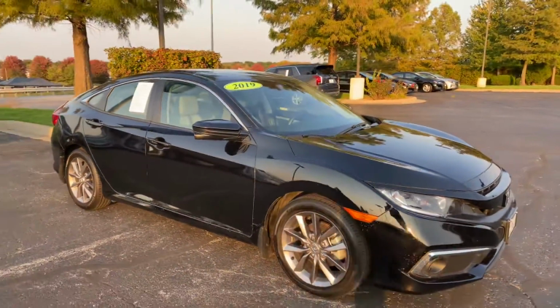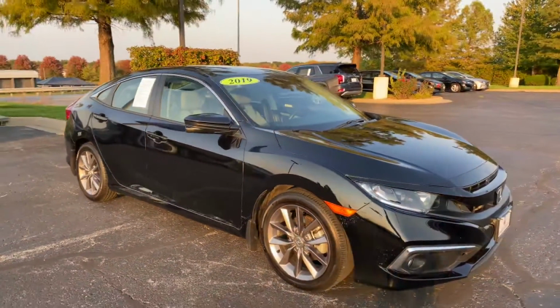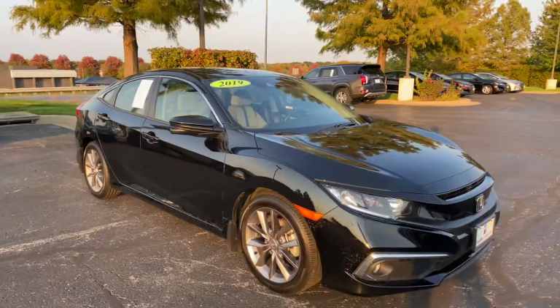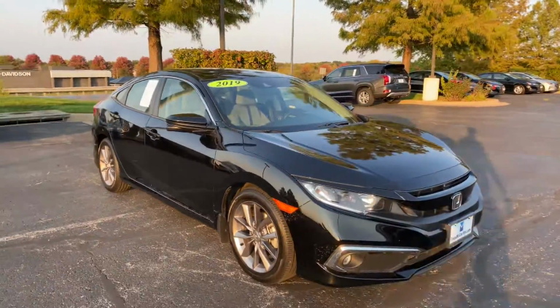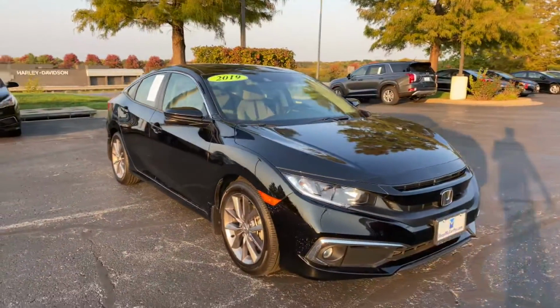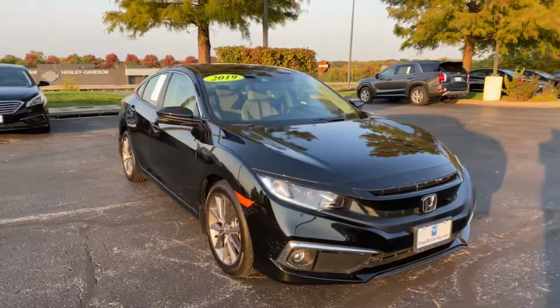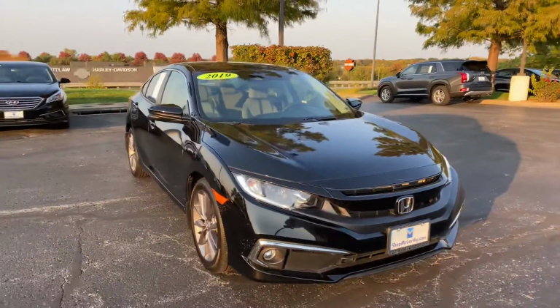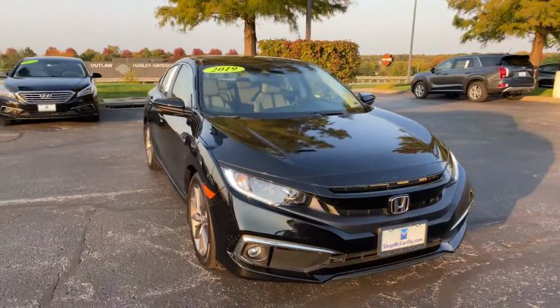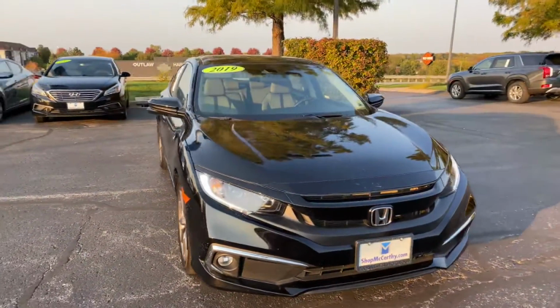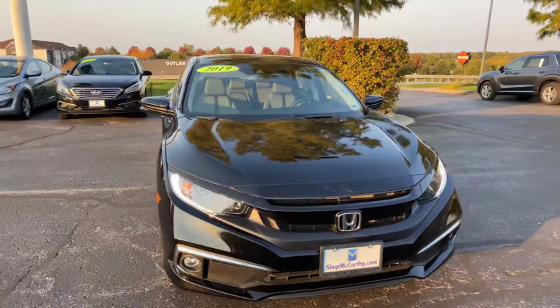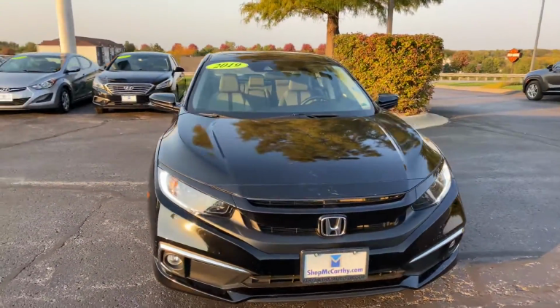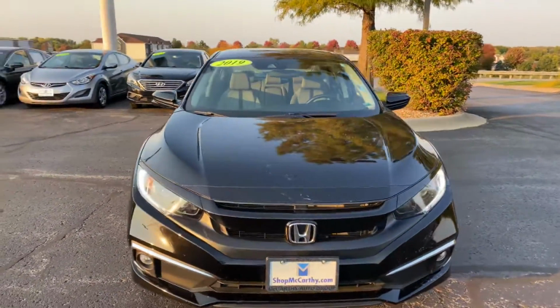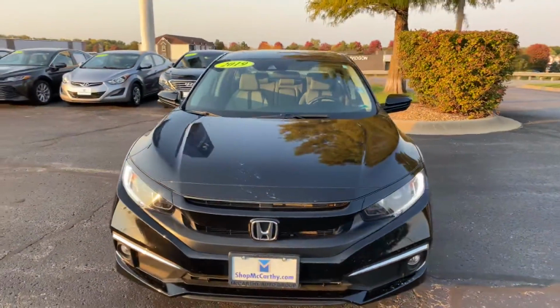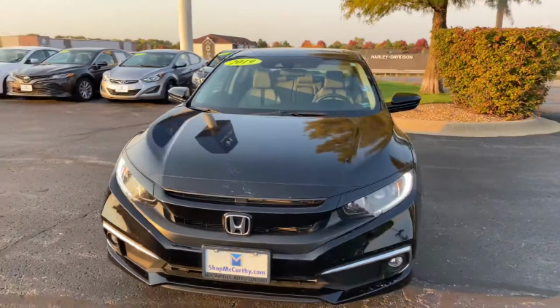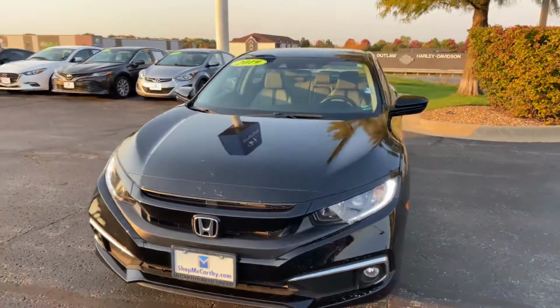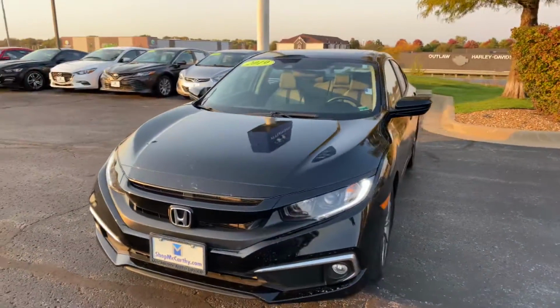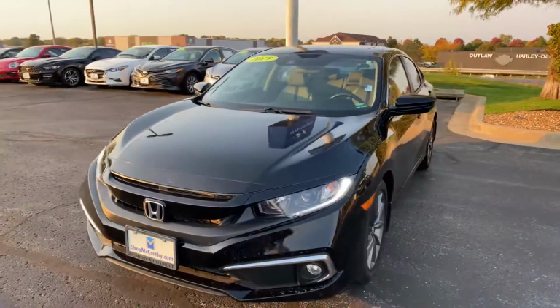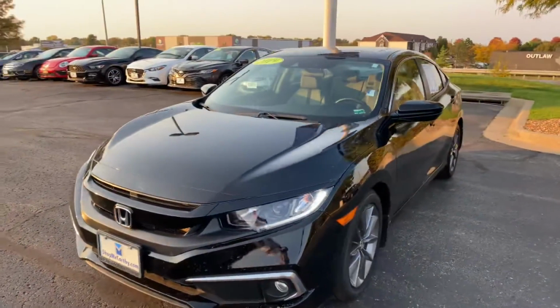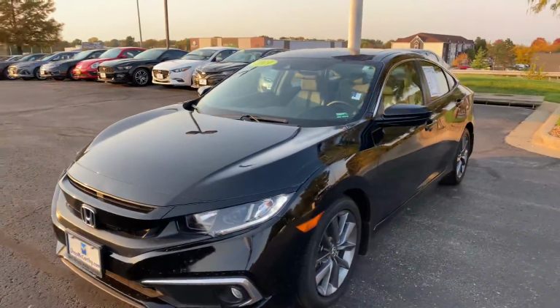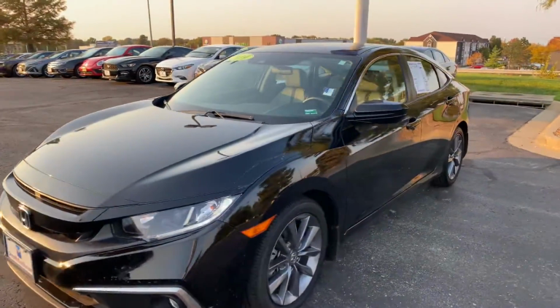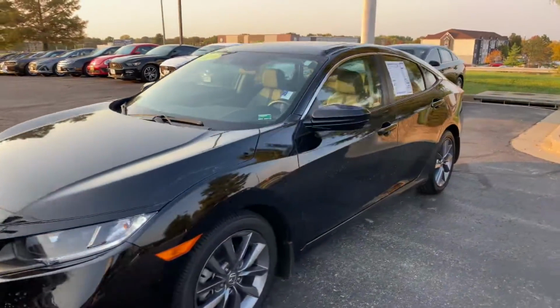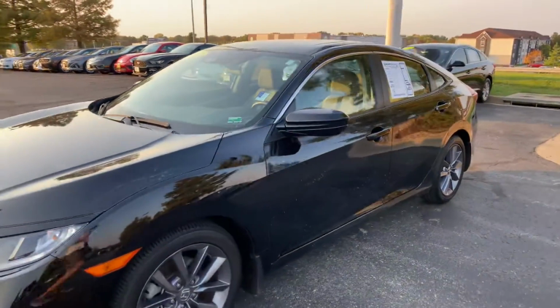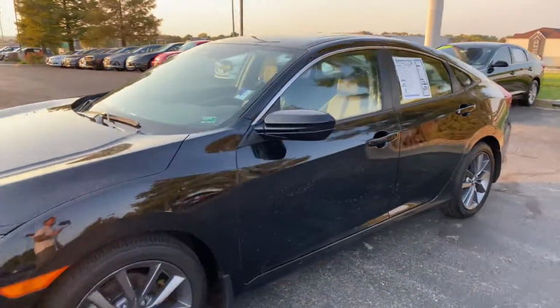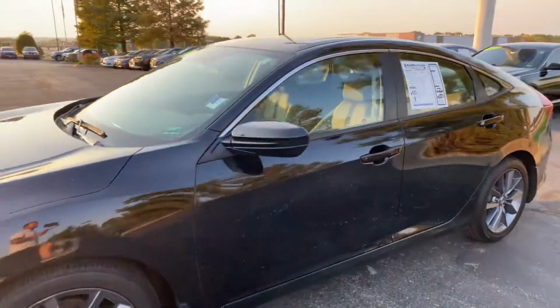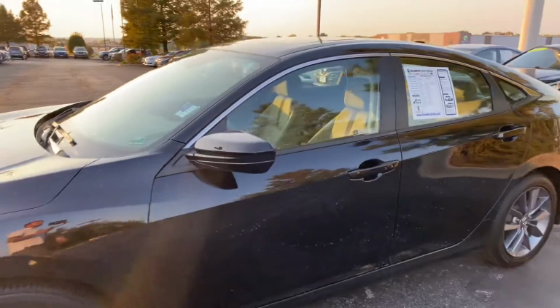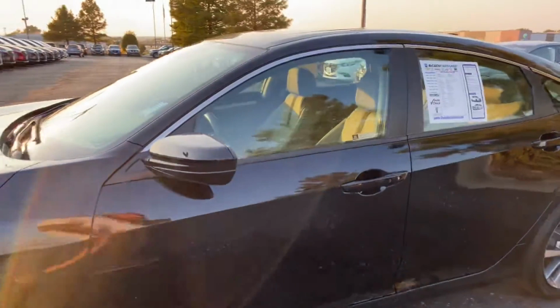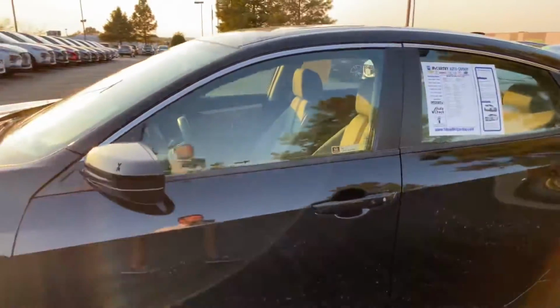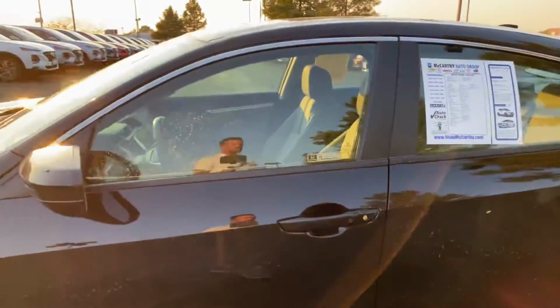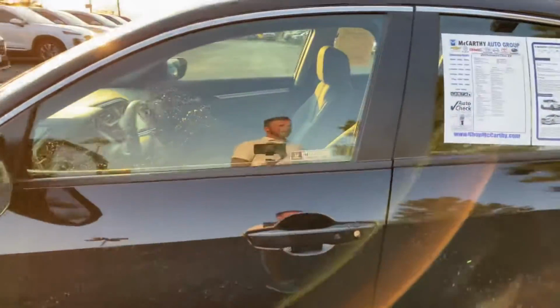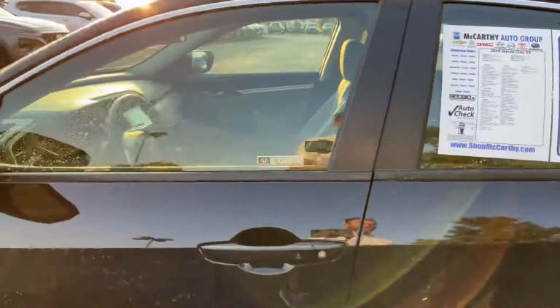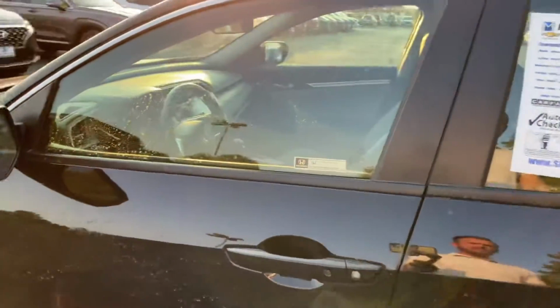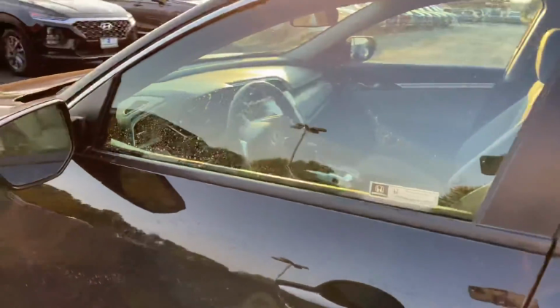Wrapping around the front here — nice sporty front end. Got a nice little turbocharged engine in this vehicle too, so you've got some nice sportiness as well. It's going to be a 1.5 liter.